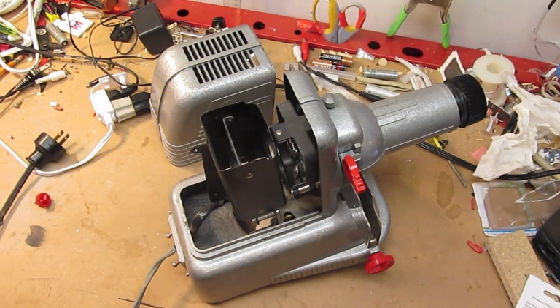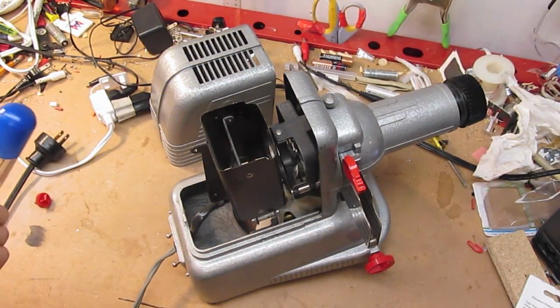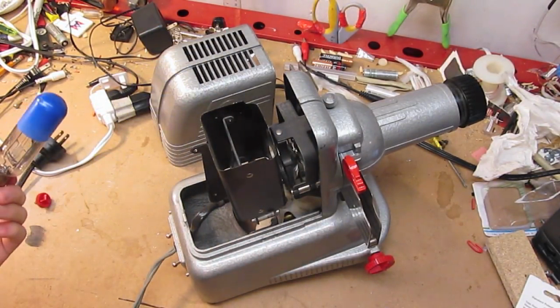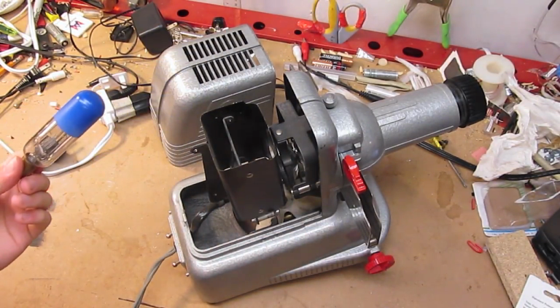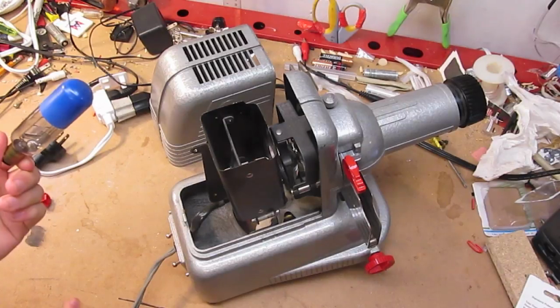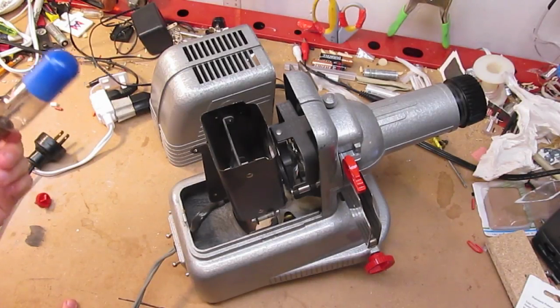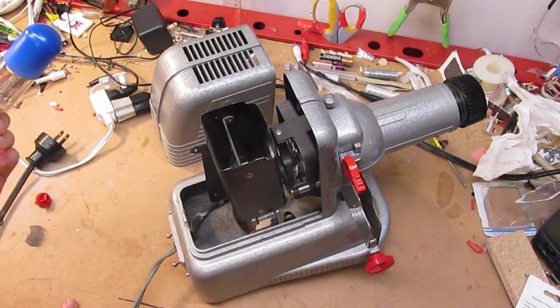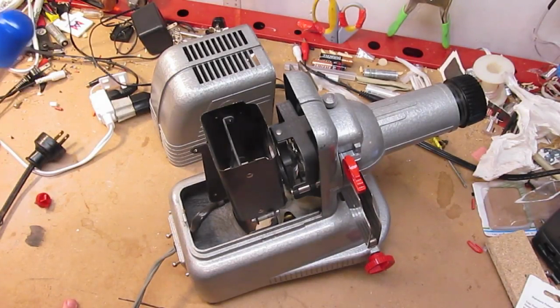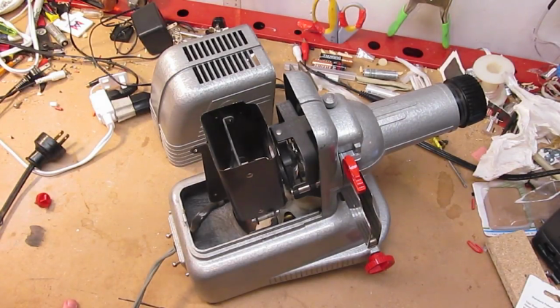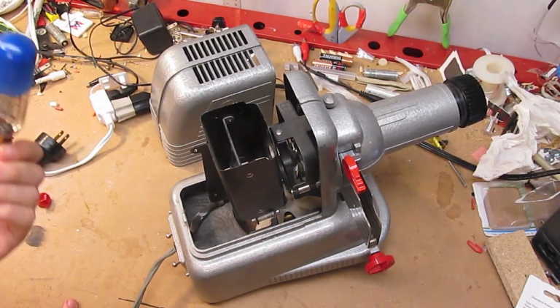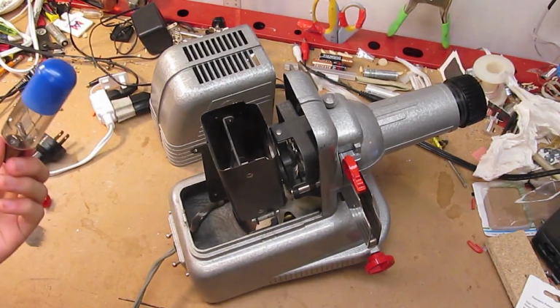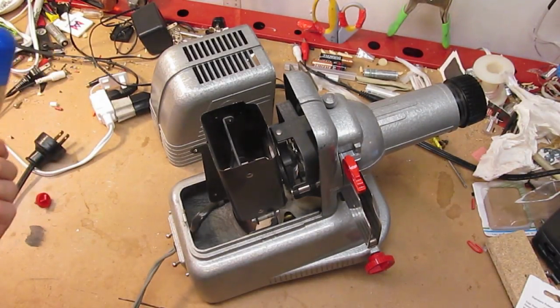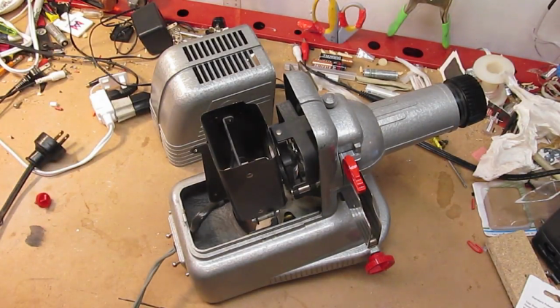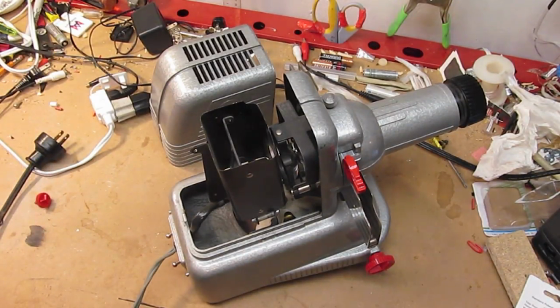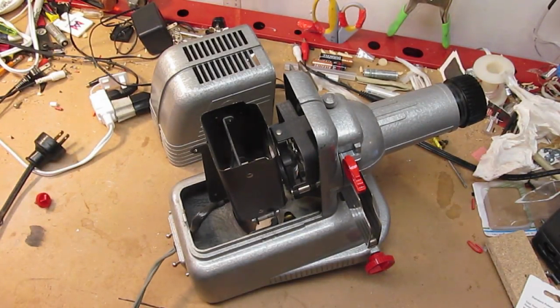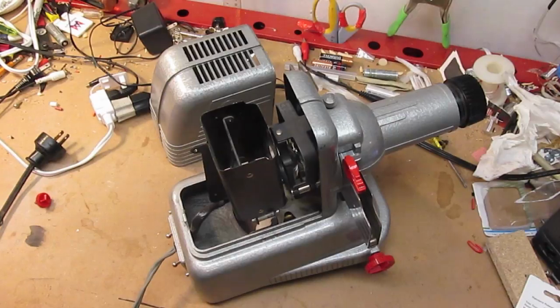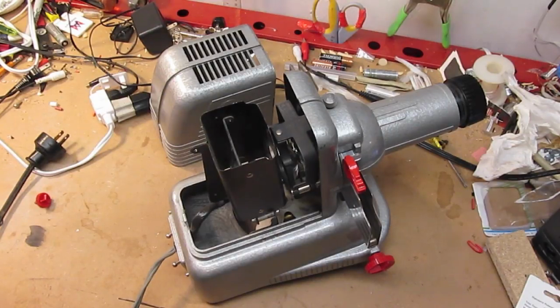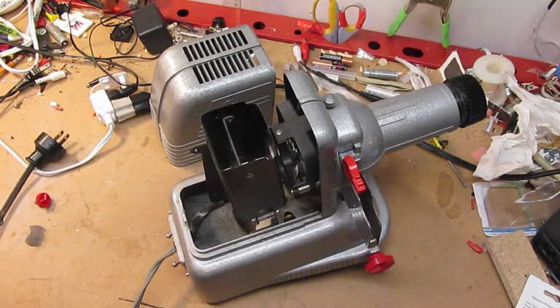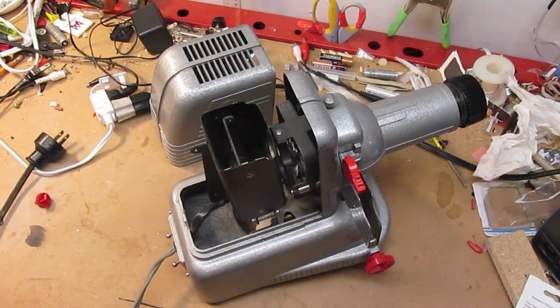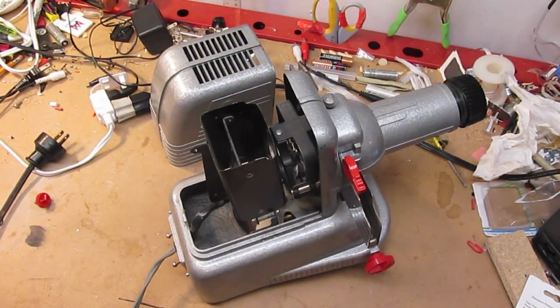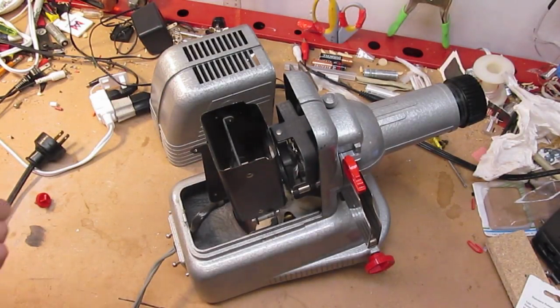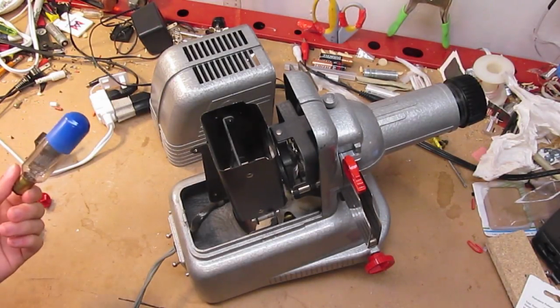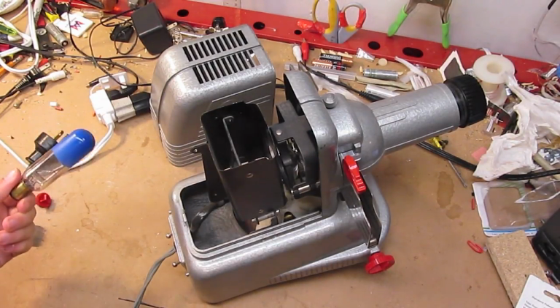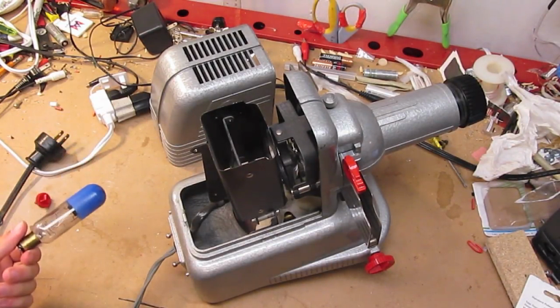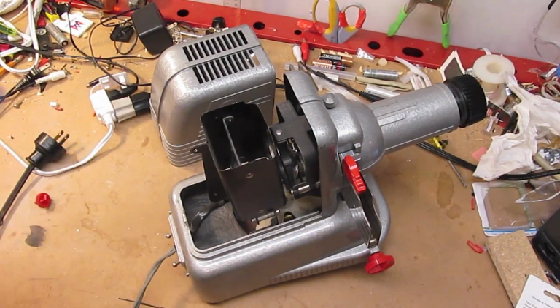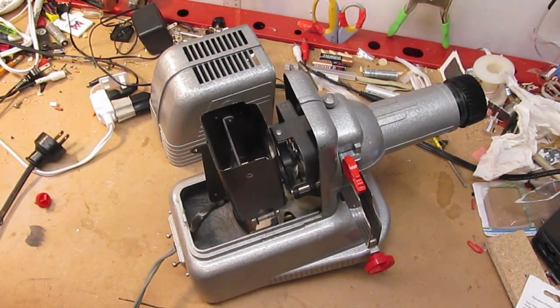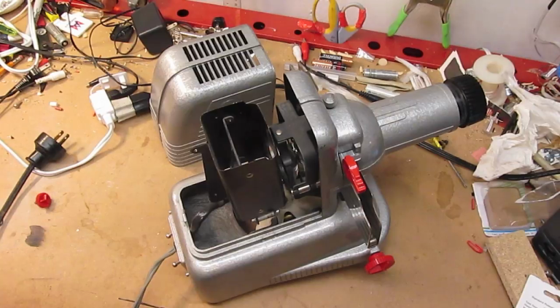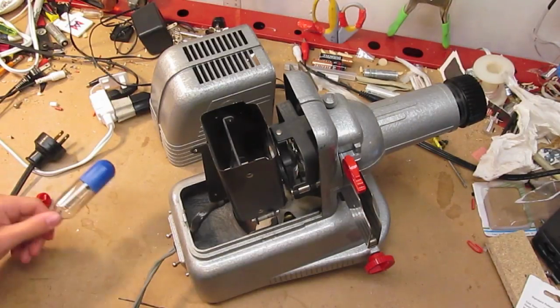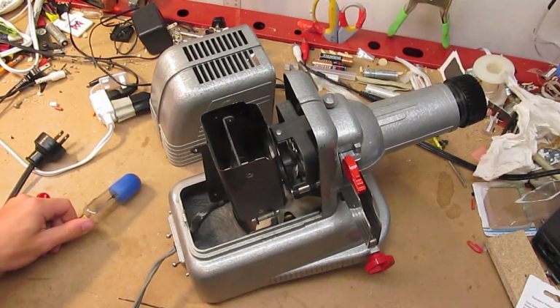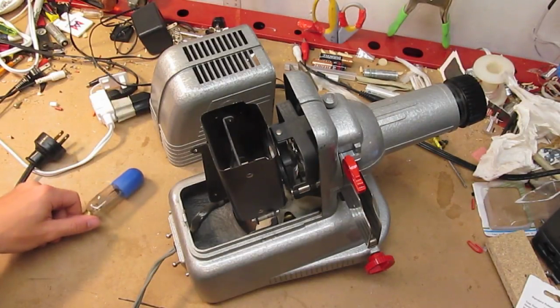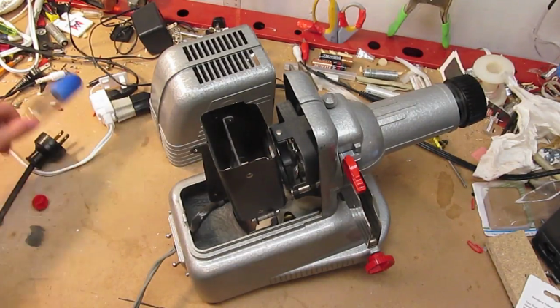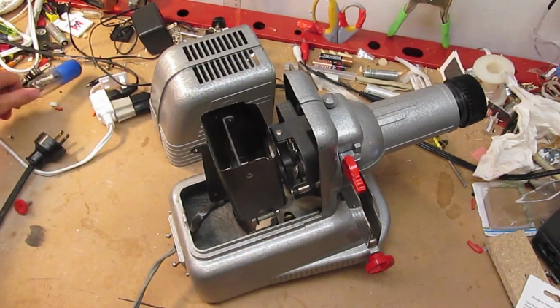Maybe someone forgot to turn the fan on, or I'm not sure. I'm going to give it a good clean with some rubbing alcohol, get my fingerprints off, get the dust off, and I'm going to be nice to it and not run it too long.